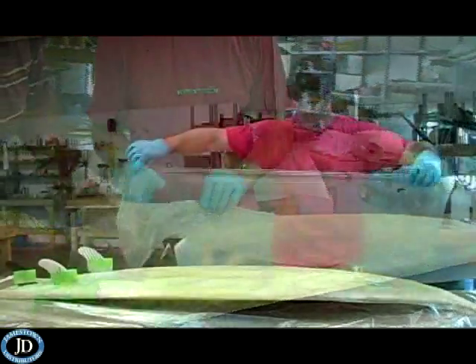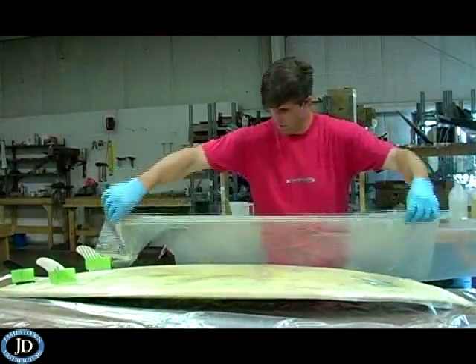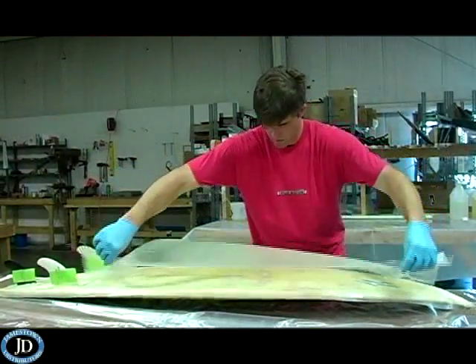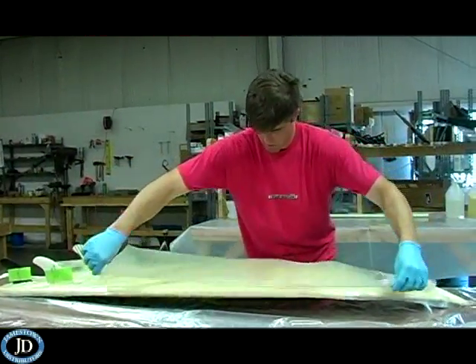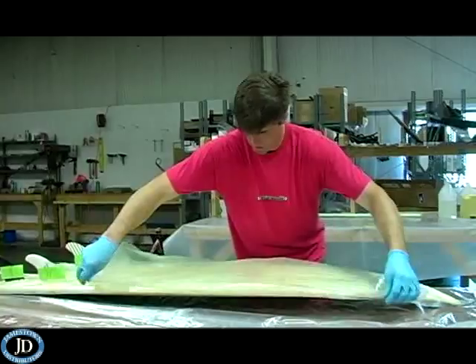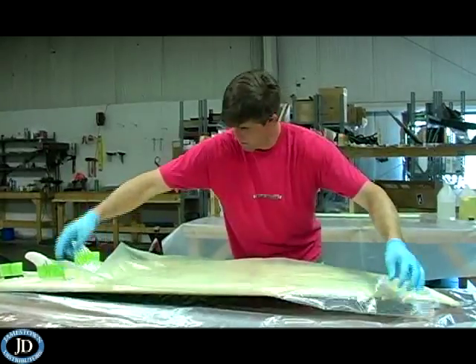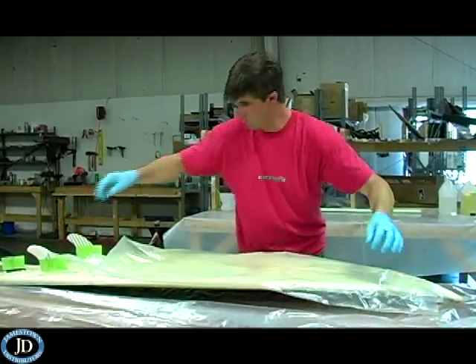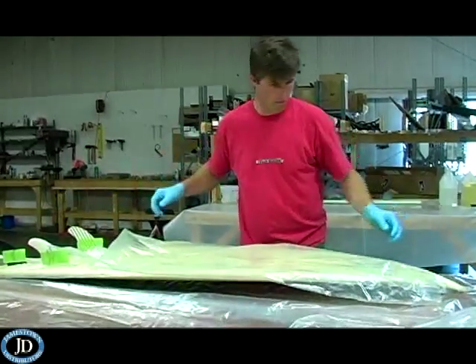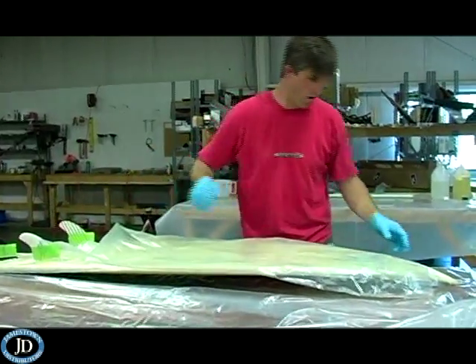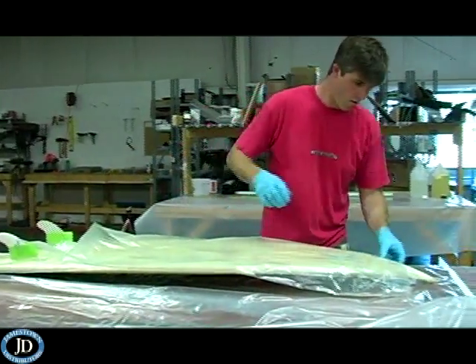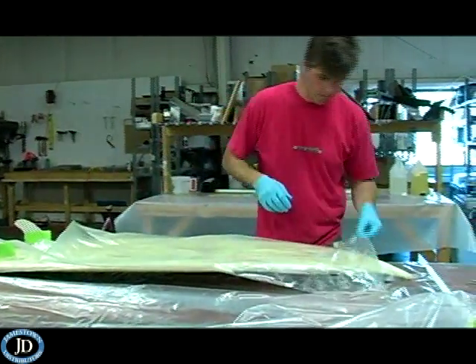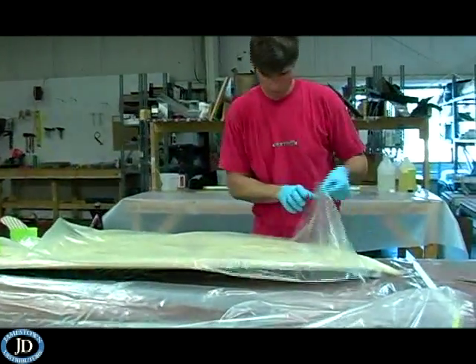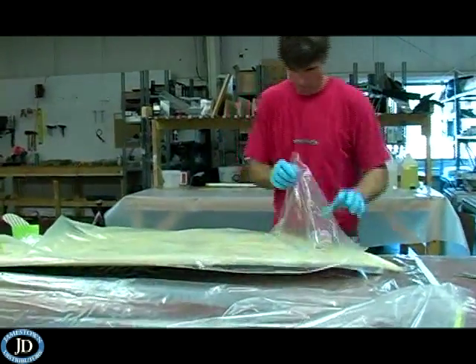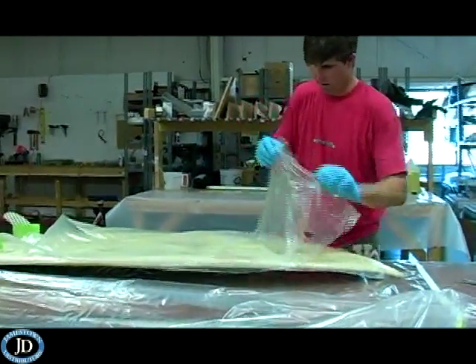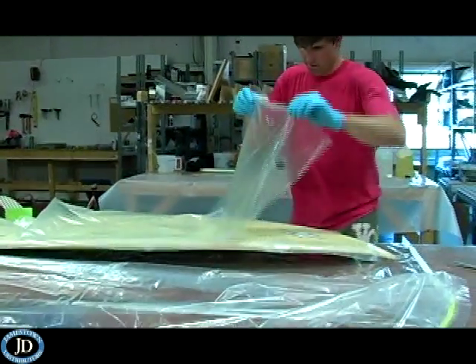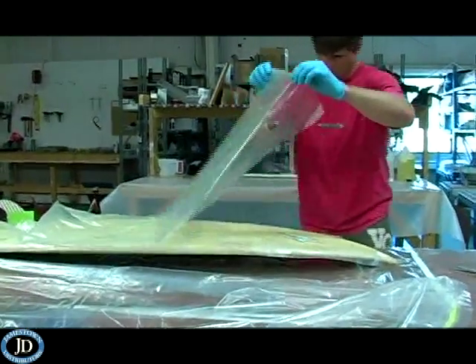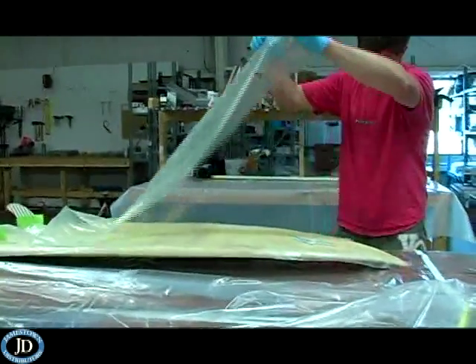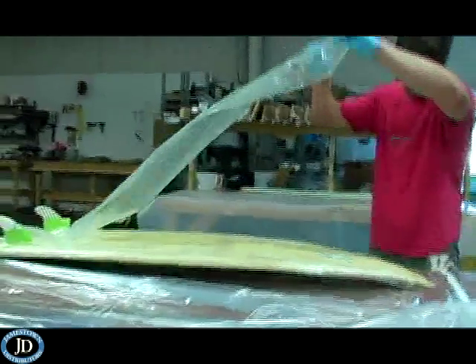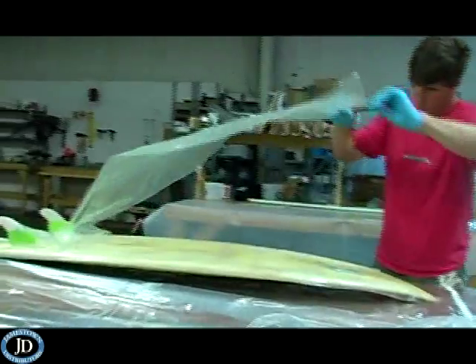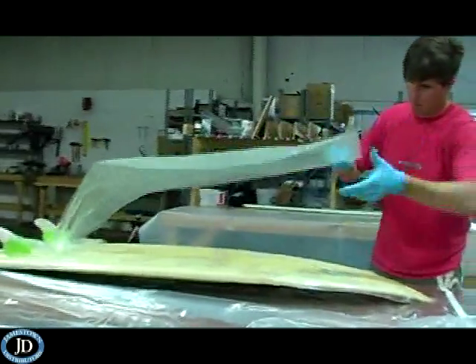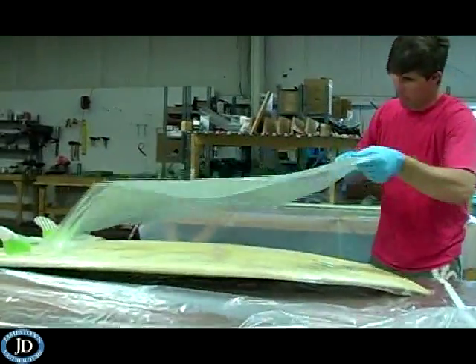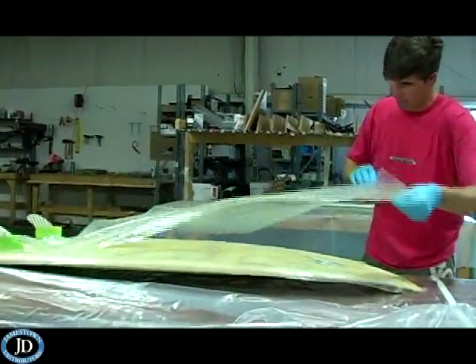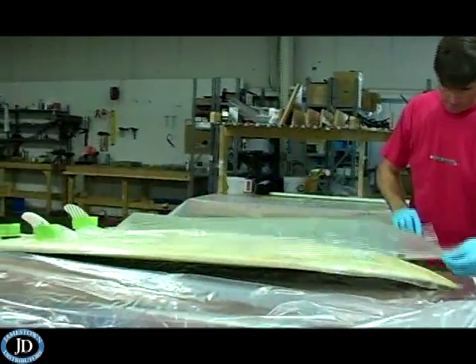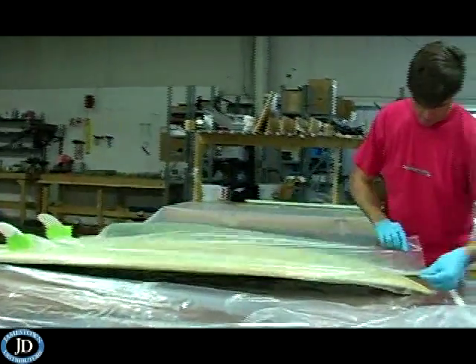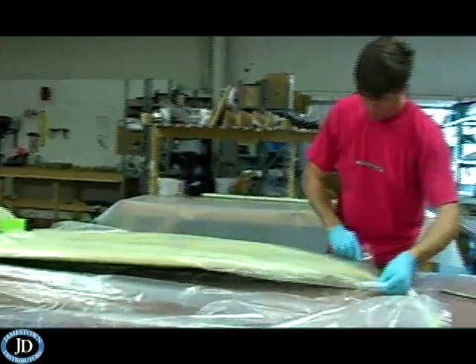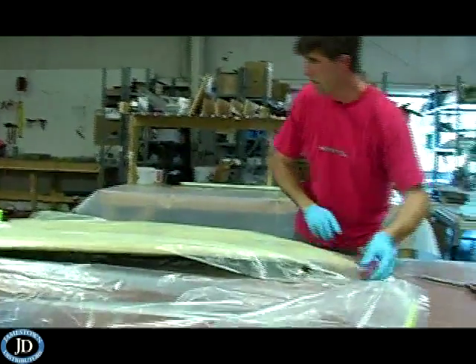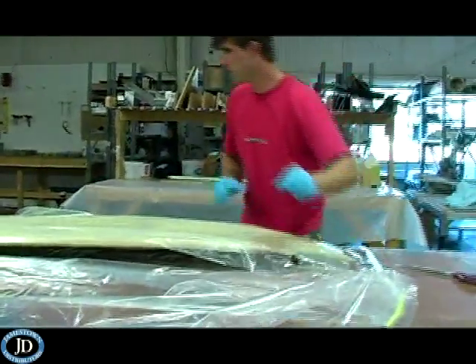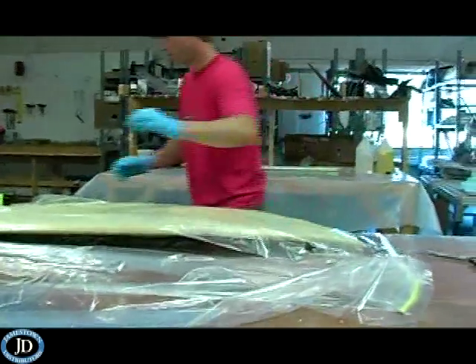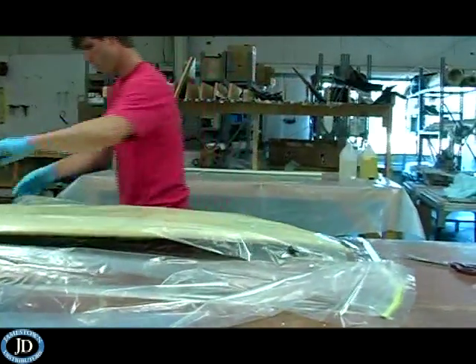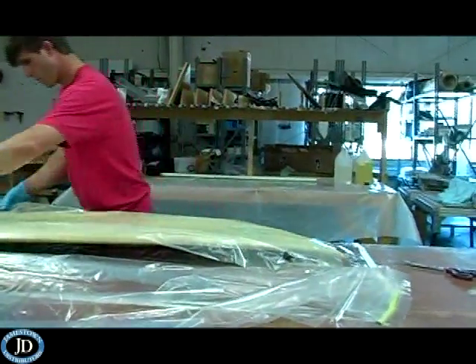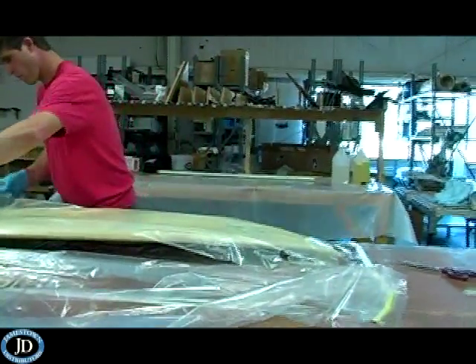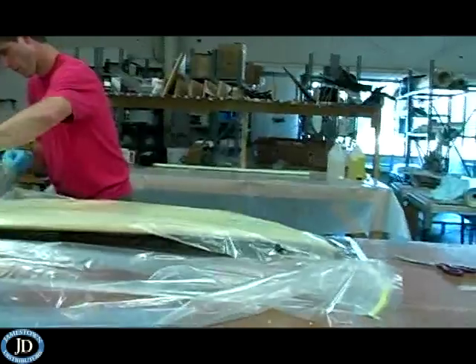Time for the release fabric. Release fabric is a tough, finely woven nylon fabric, treated with a release agent, and used to separate the absorber breather and vacuum bag from the laminate.